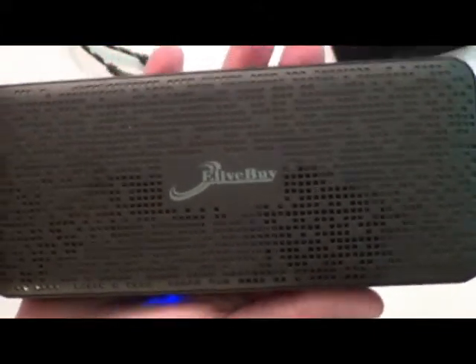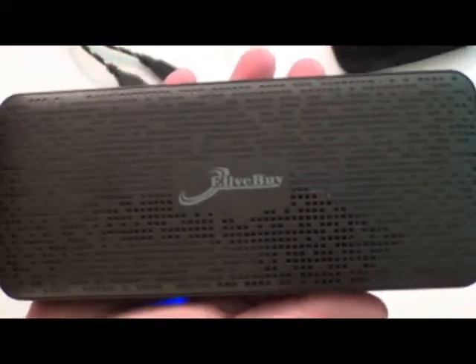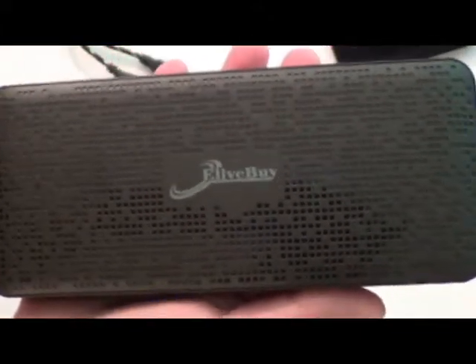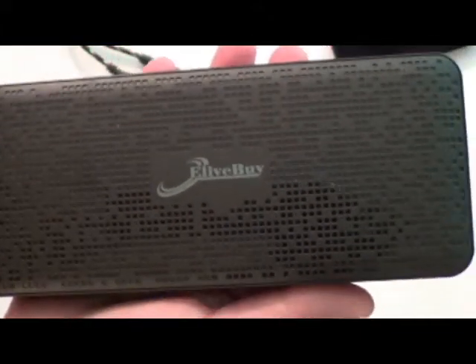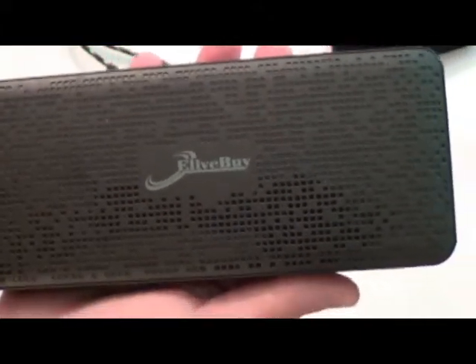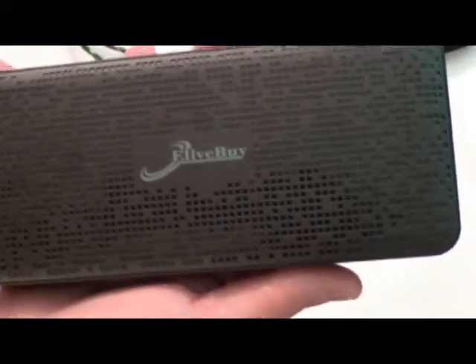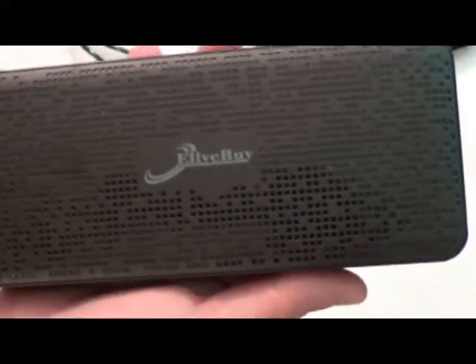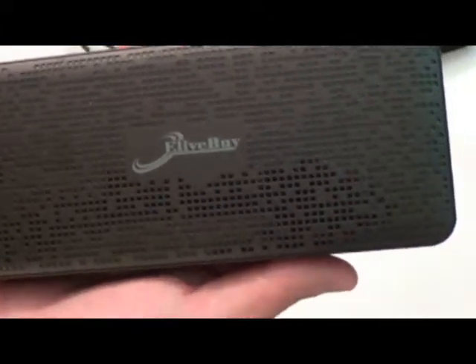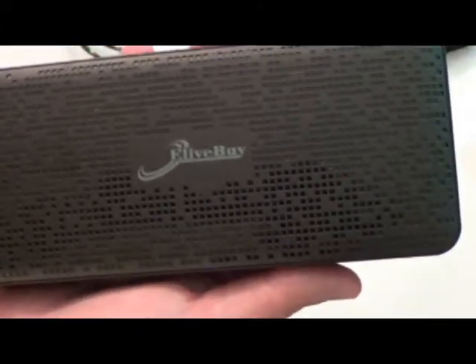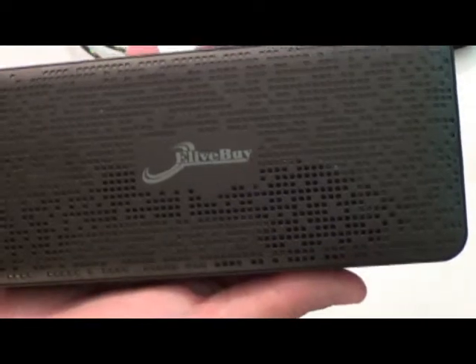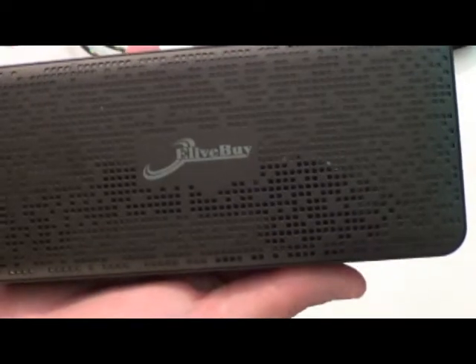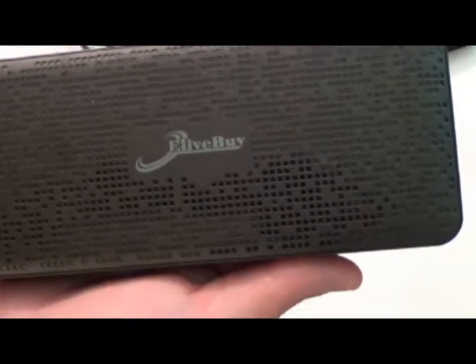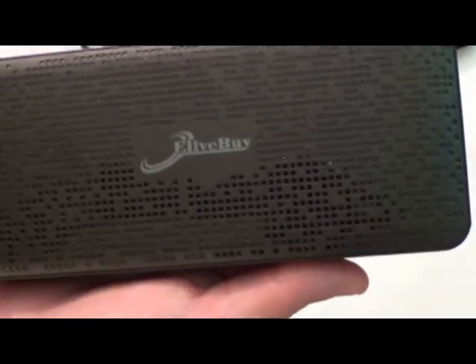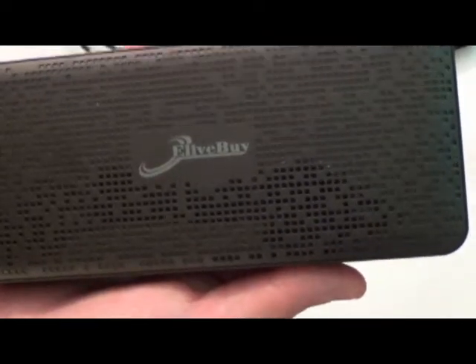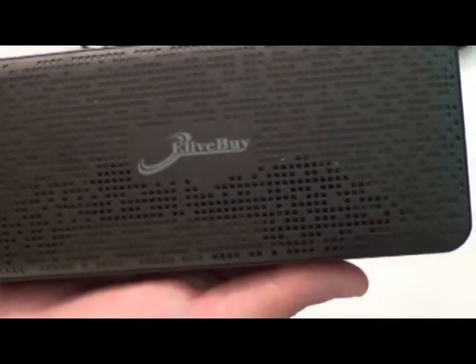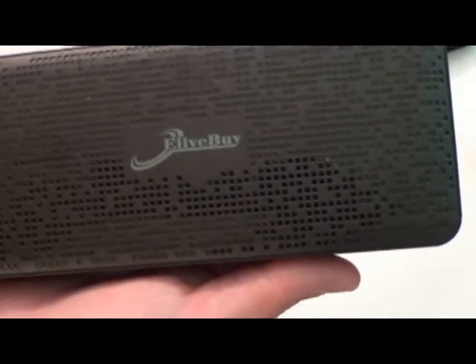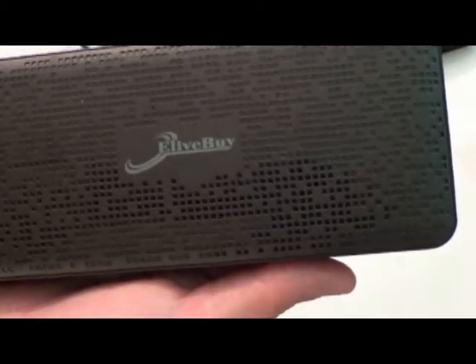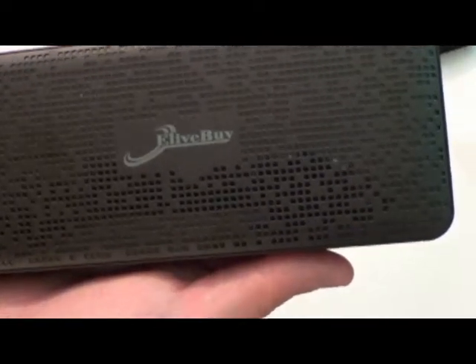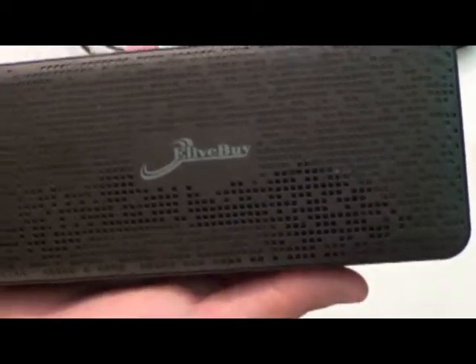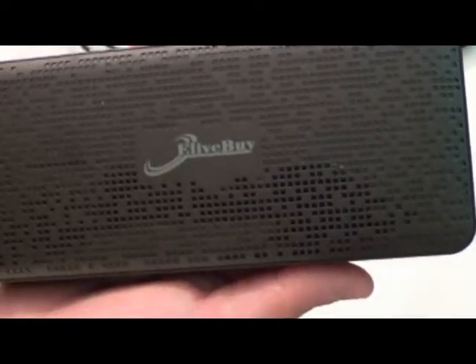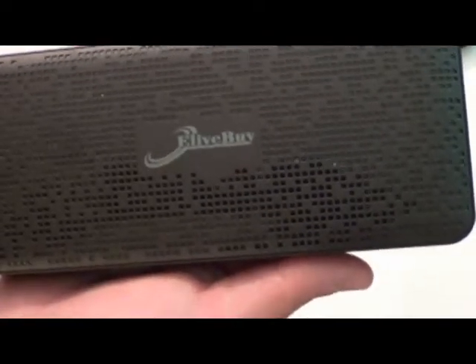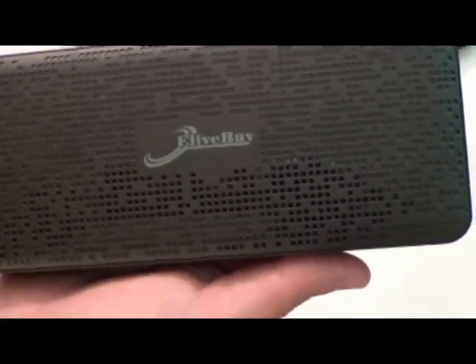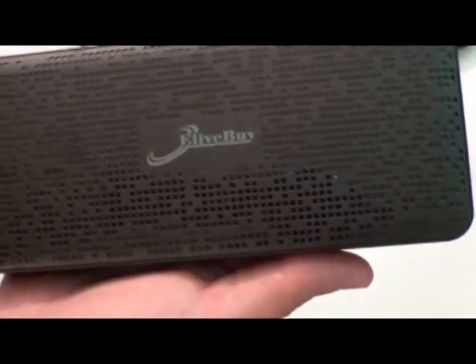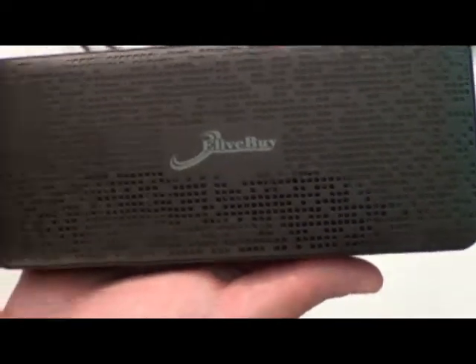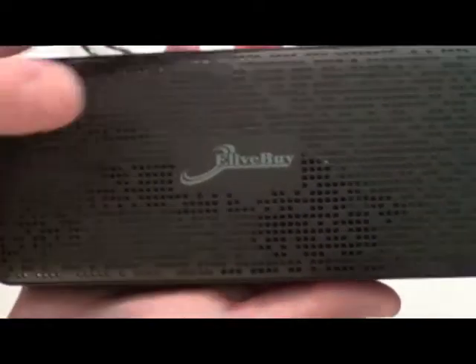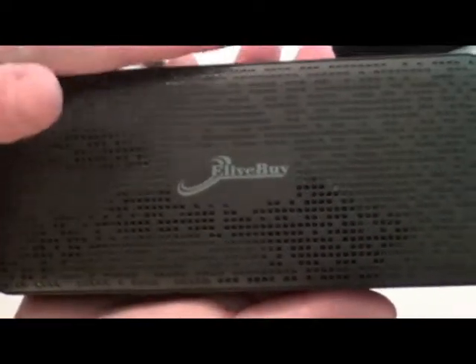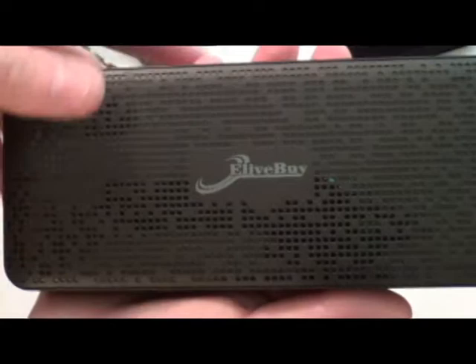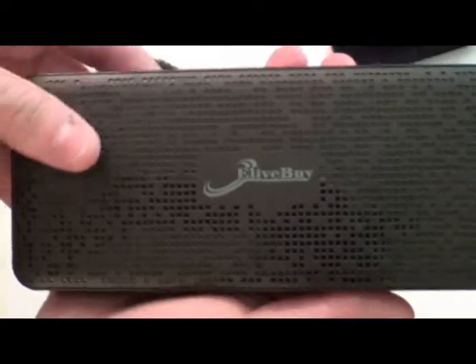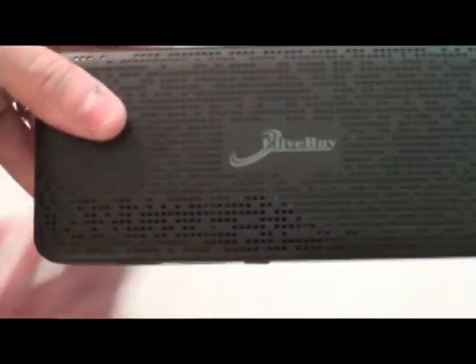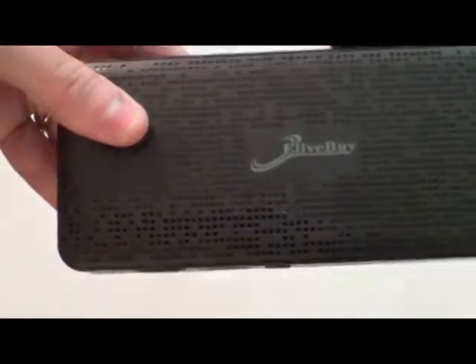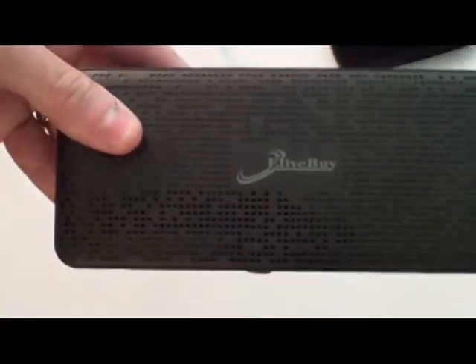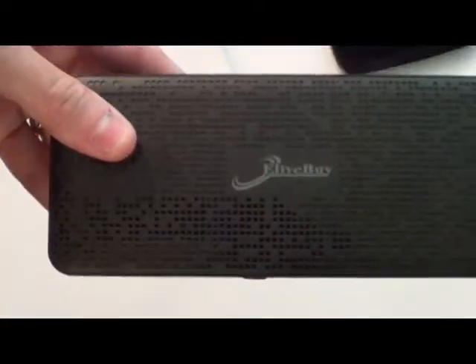That was very impressive to me because I use a lot of these portable chargers when I'm out and about, and sometimes the portable charger drains and then I'm stuck. So this one has really done a great job.